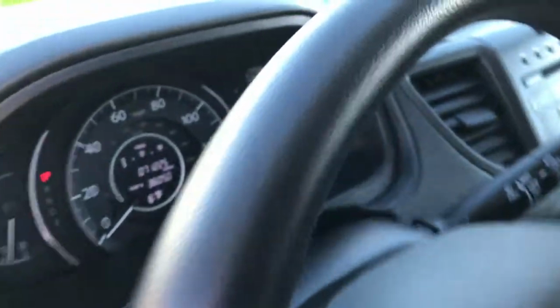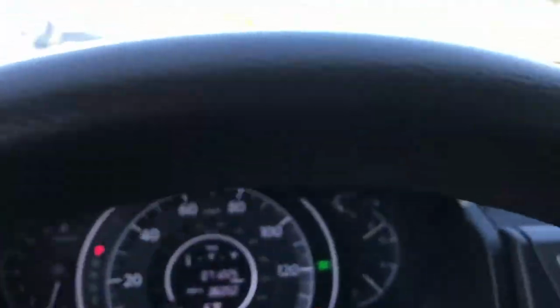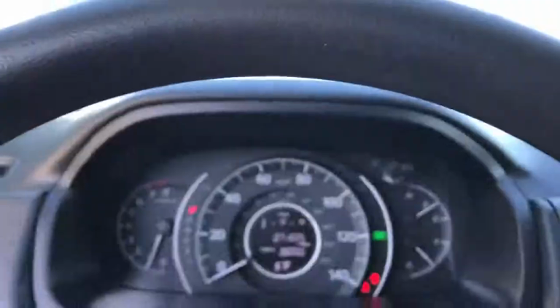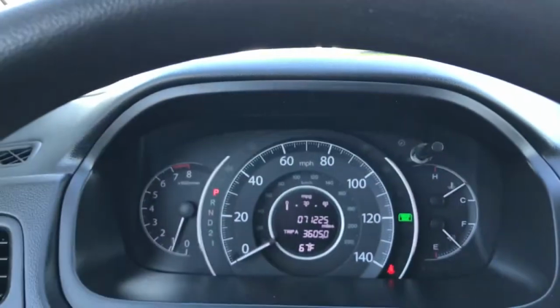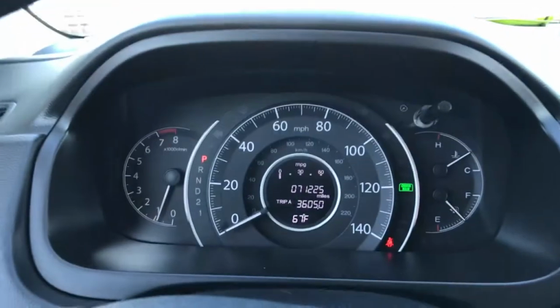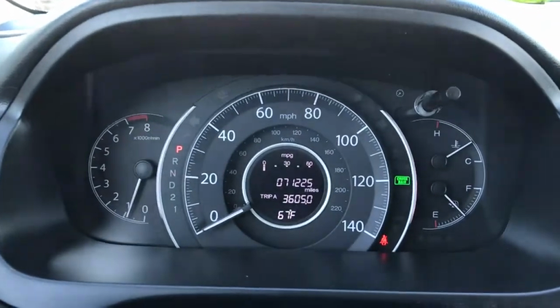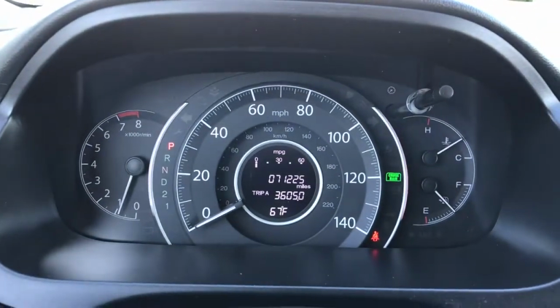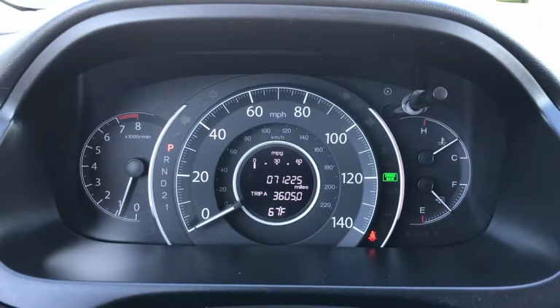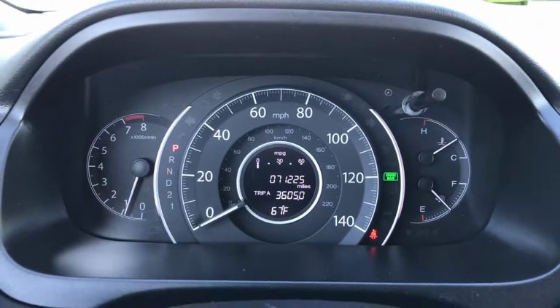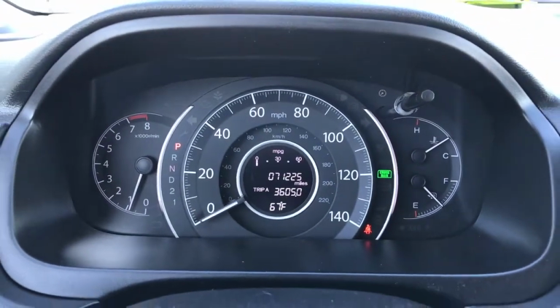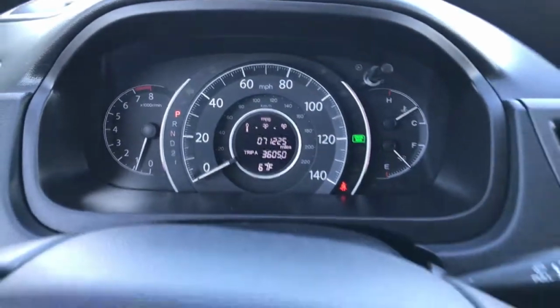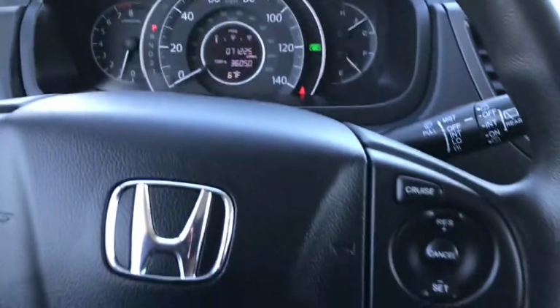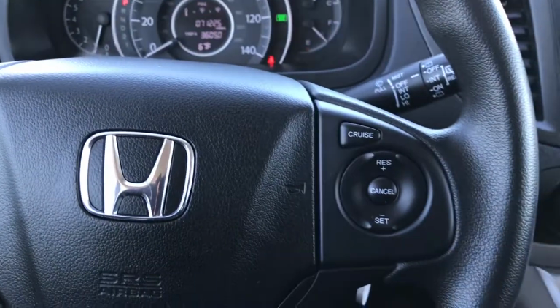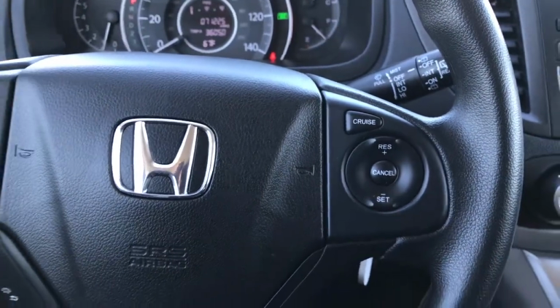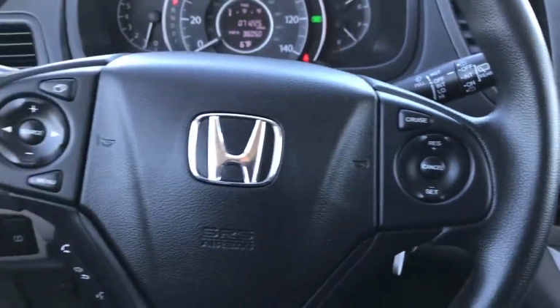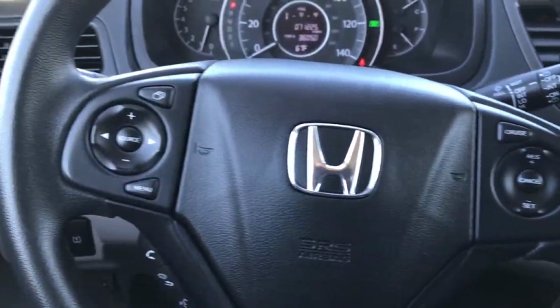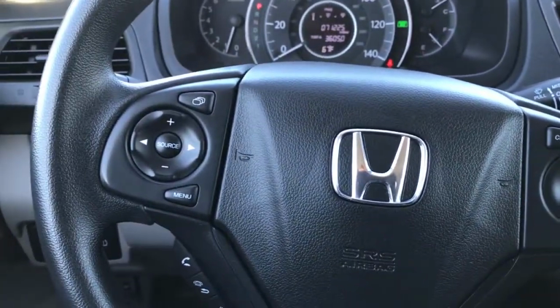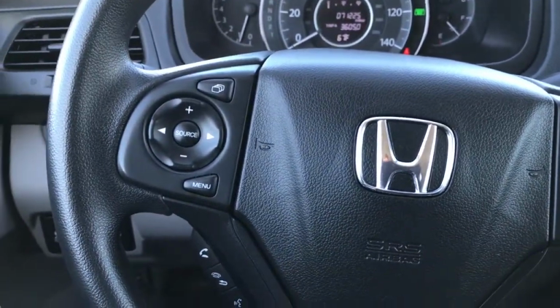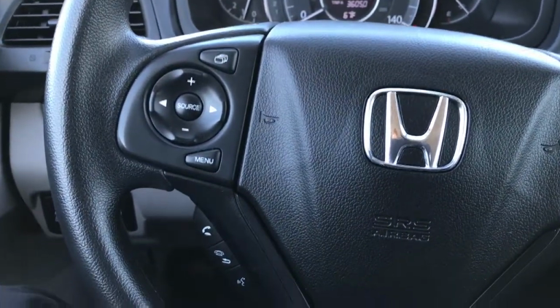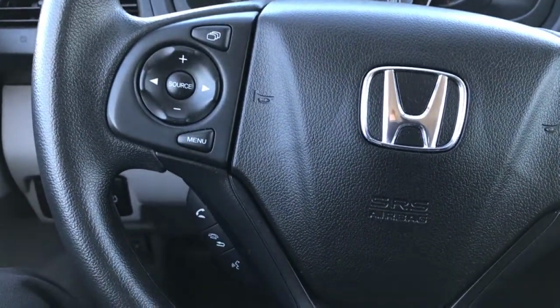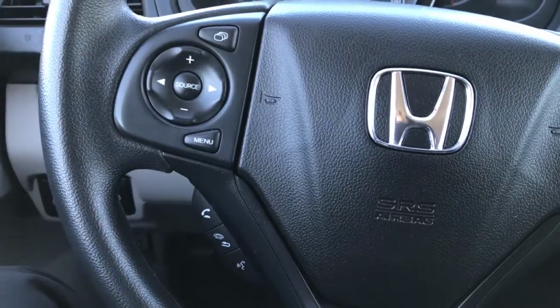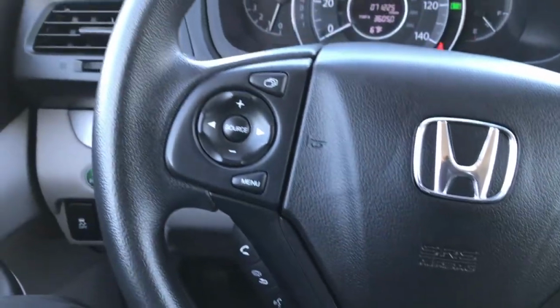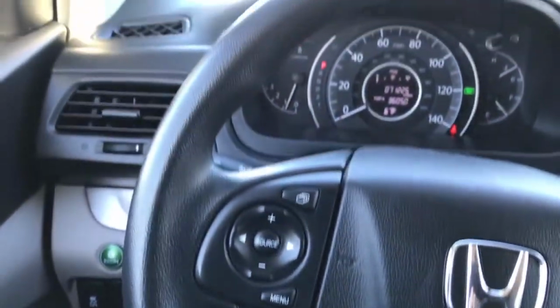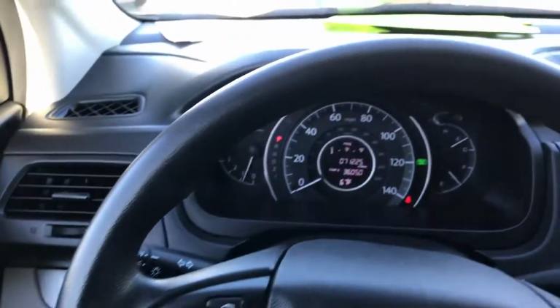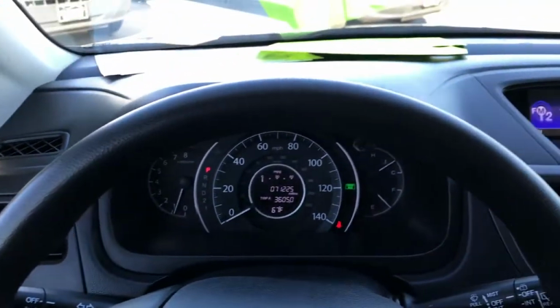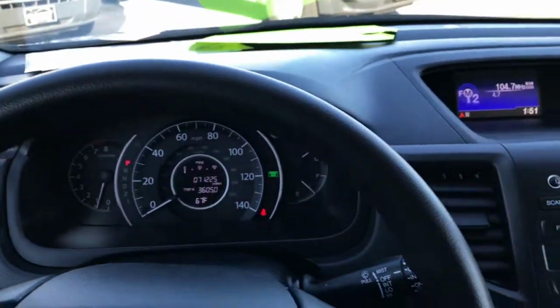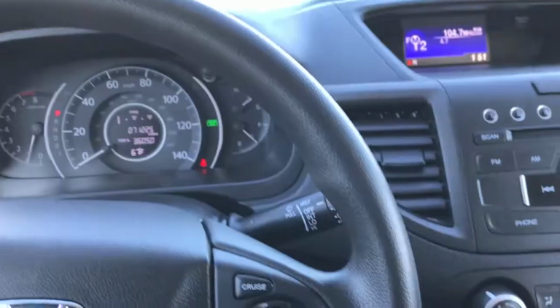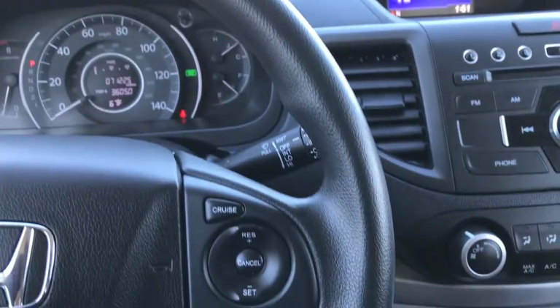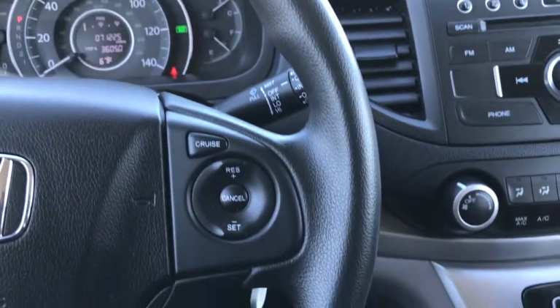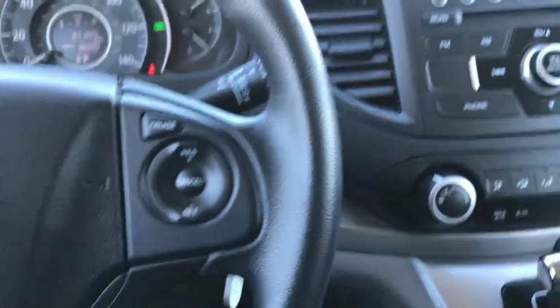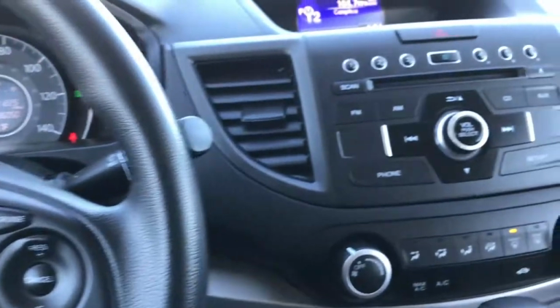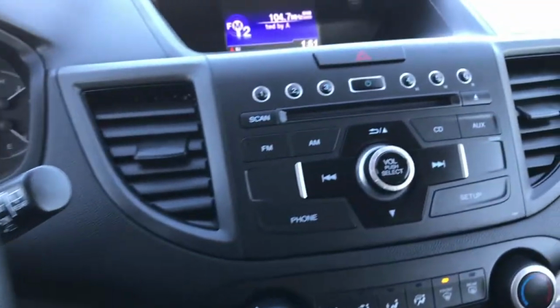You can see that this vehicle has 71,225 miles. On the steering wheel, you have your cruise controls and audio controls, as well as Bluetooth audio controls. The steering wheel is in excellent shape — no wear on that.